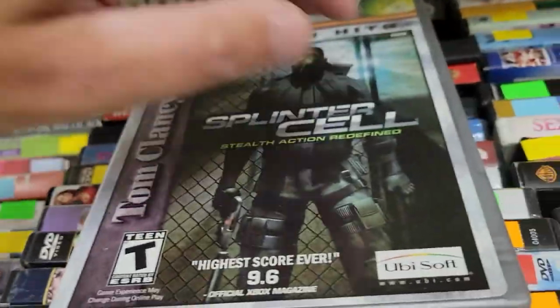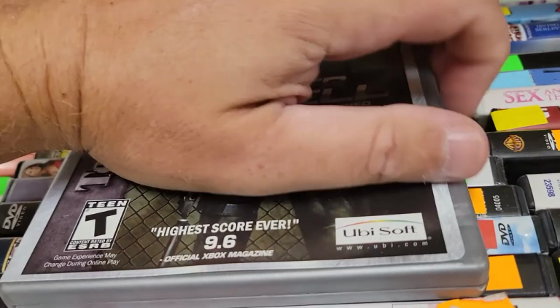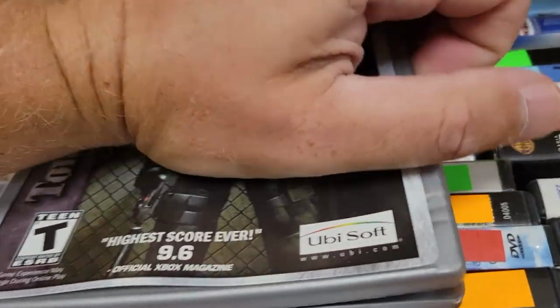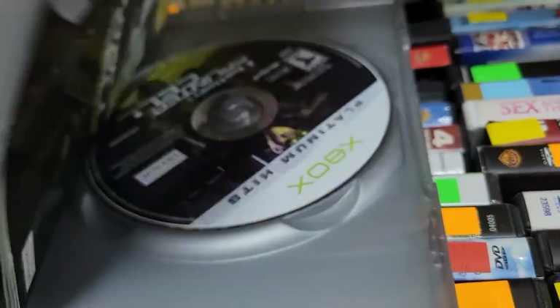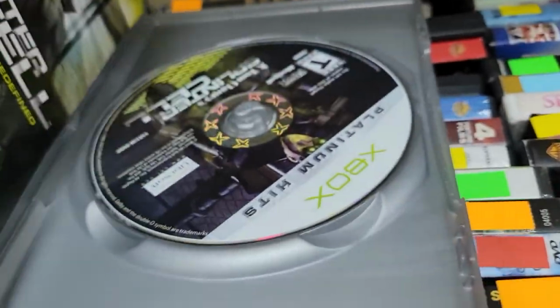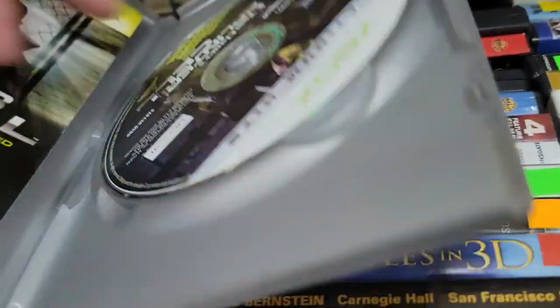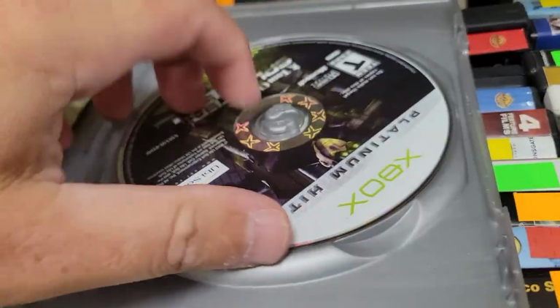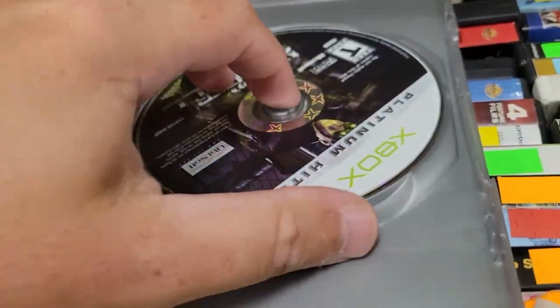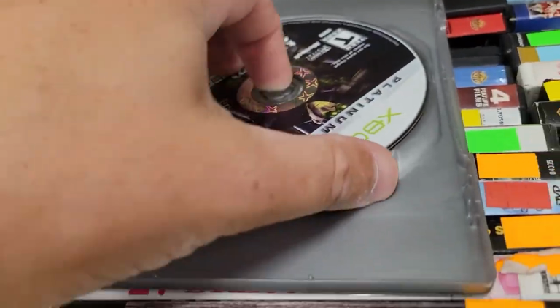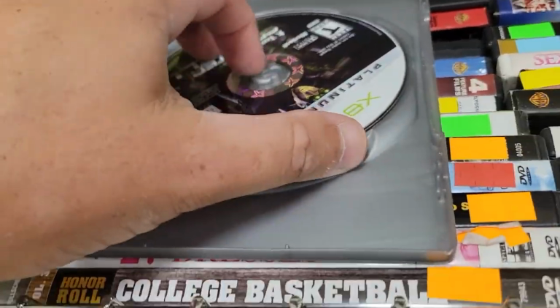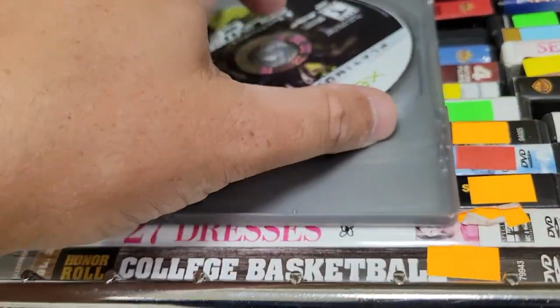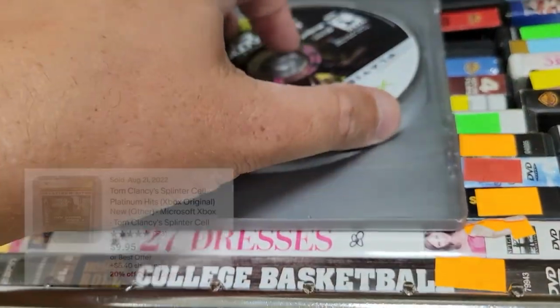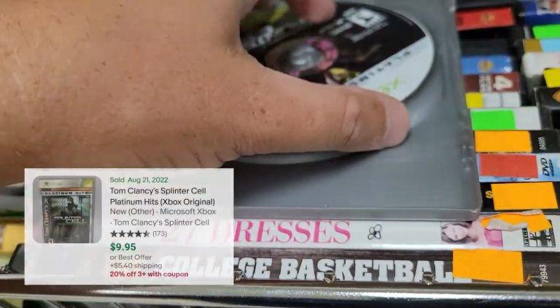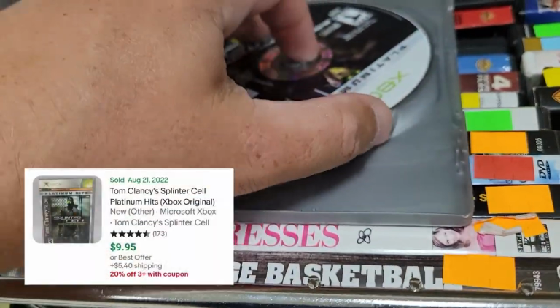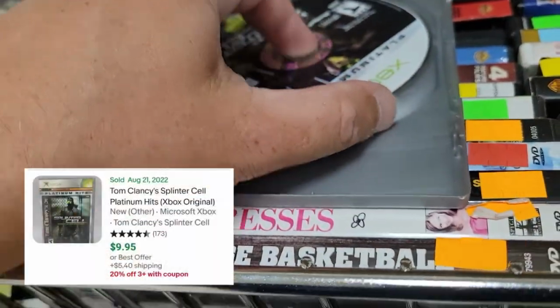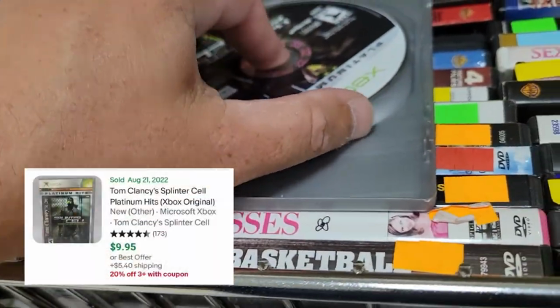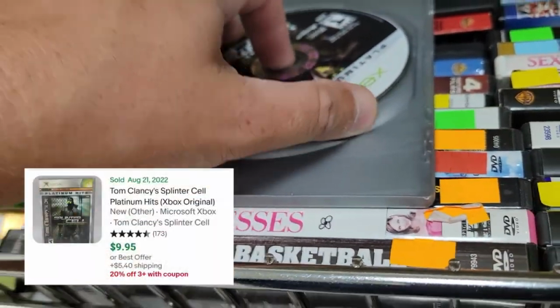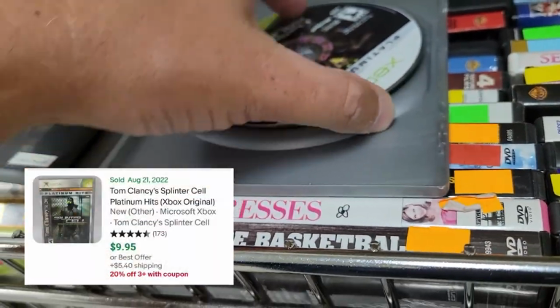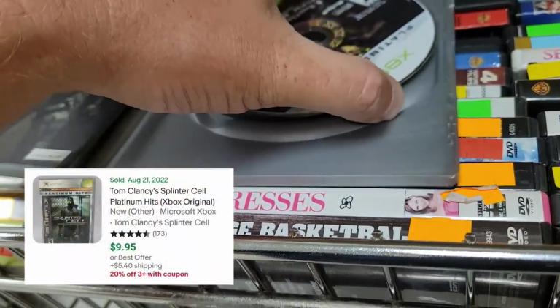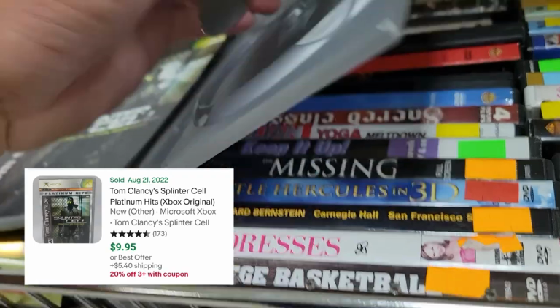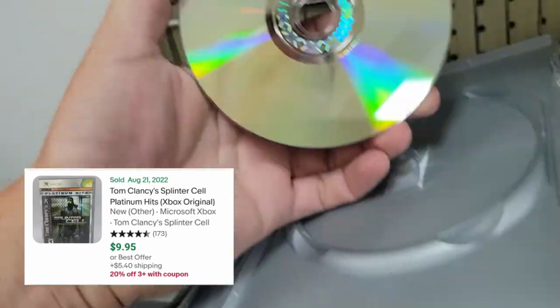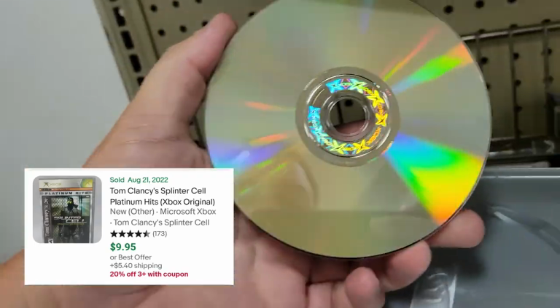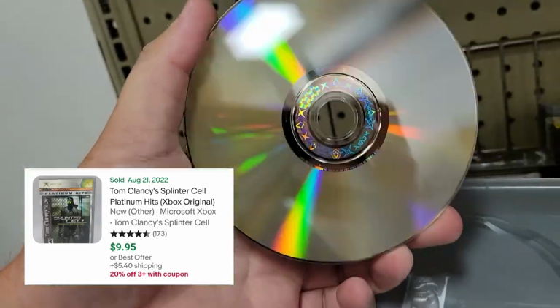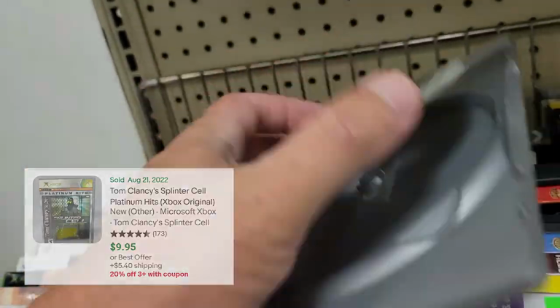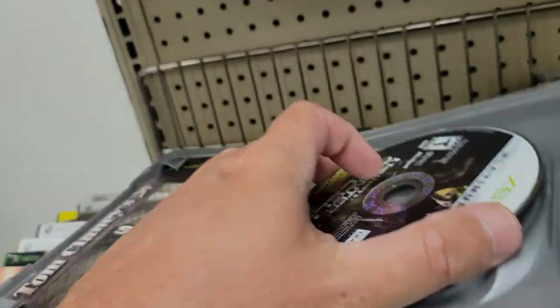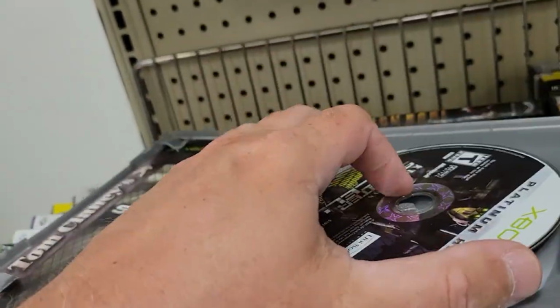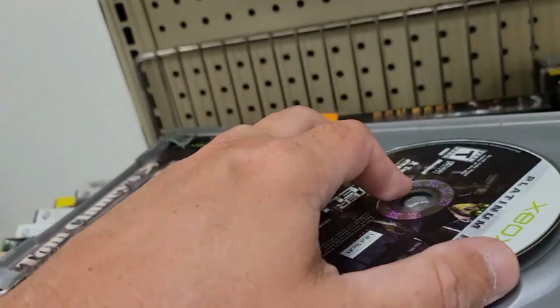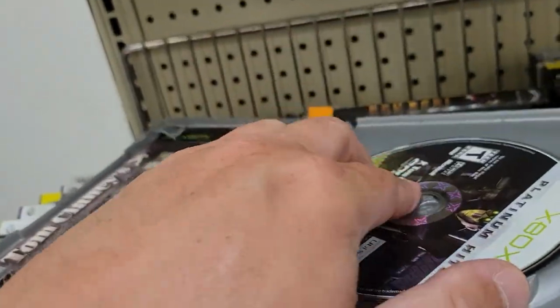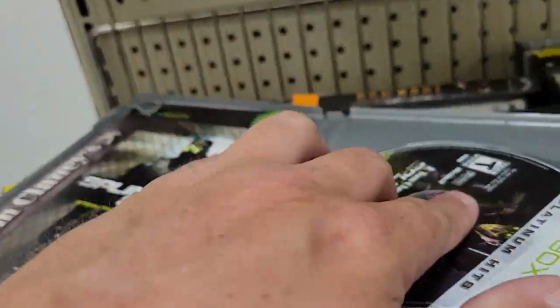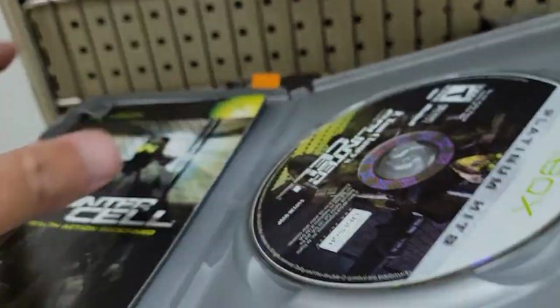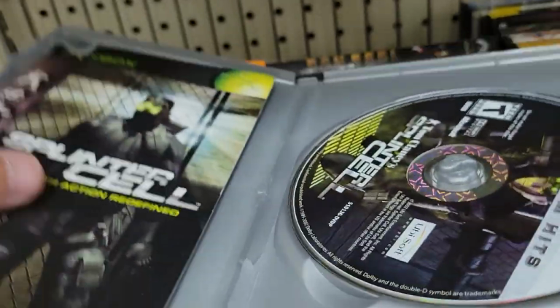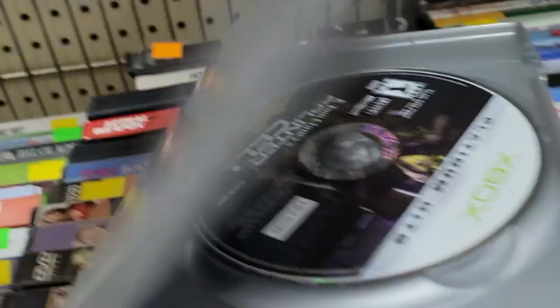This Splinter Cell was nice and complete and the disc was in good shape. I'm also putting together some games for a giveaway on PS2, so I'm accumulating some of those.